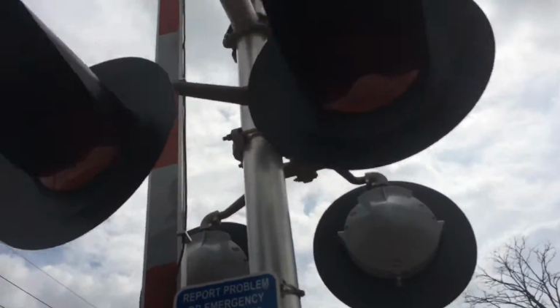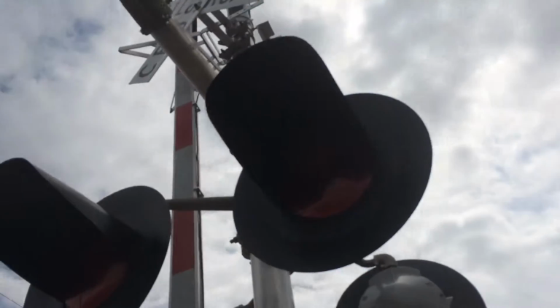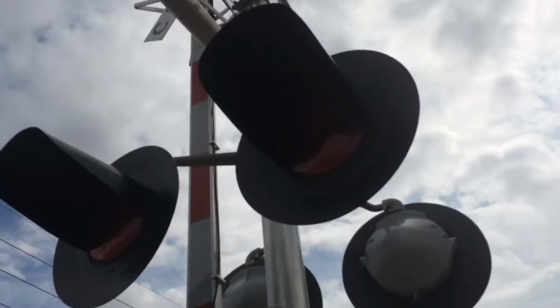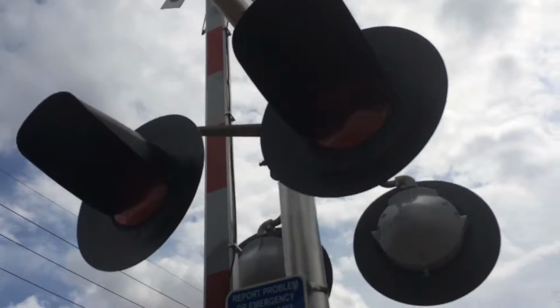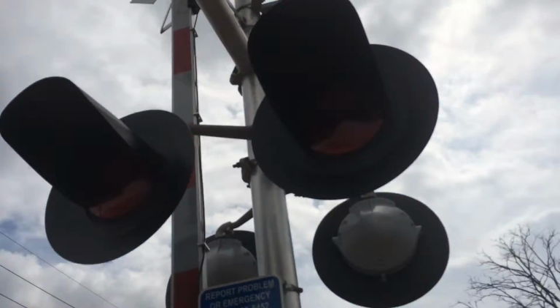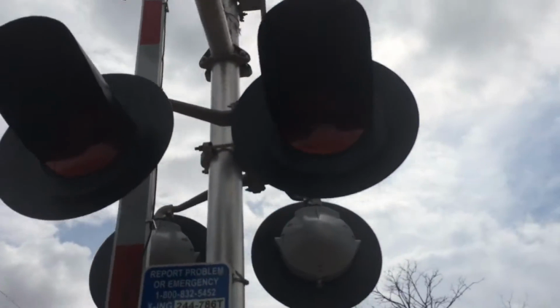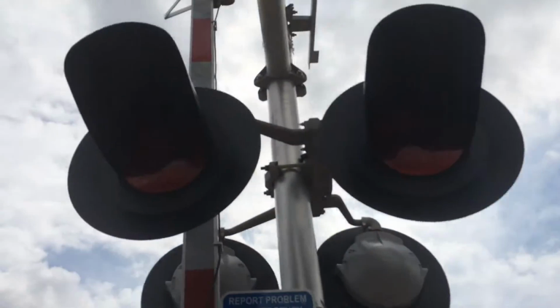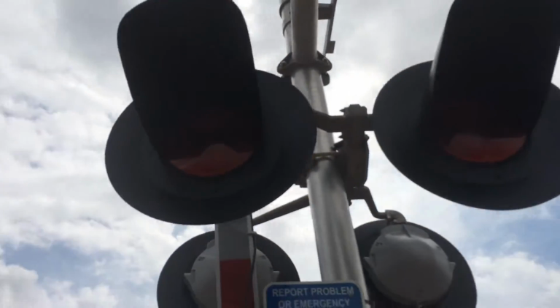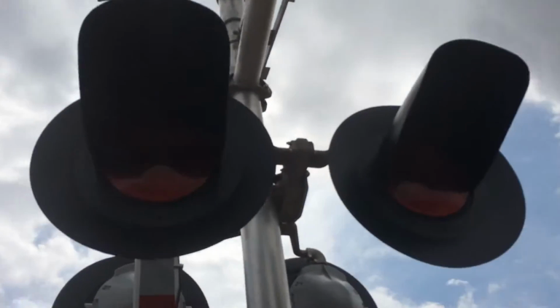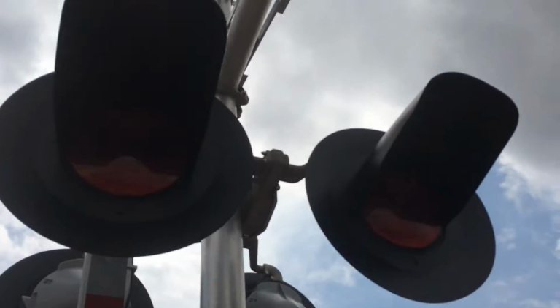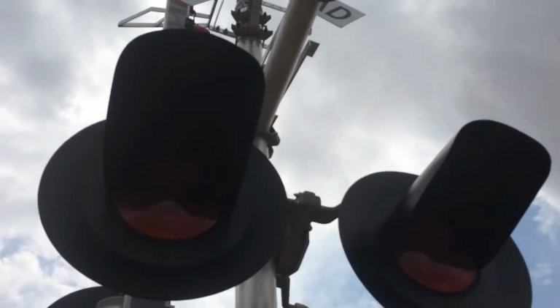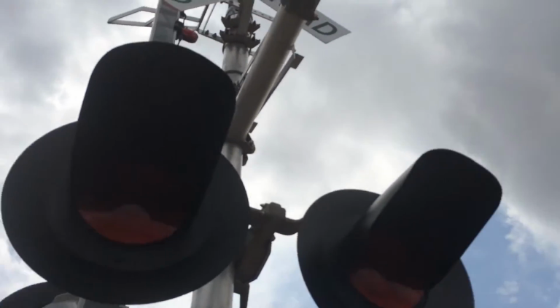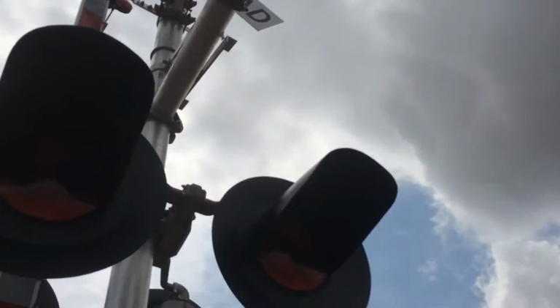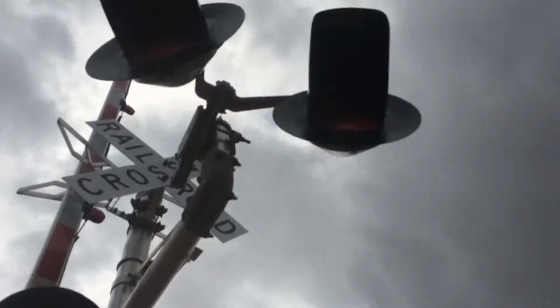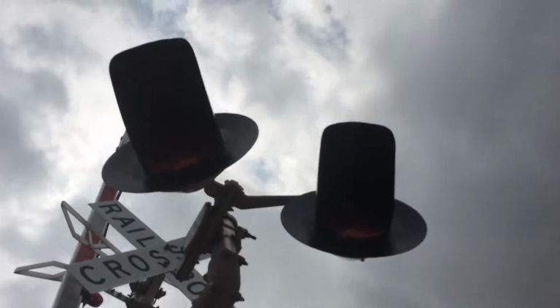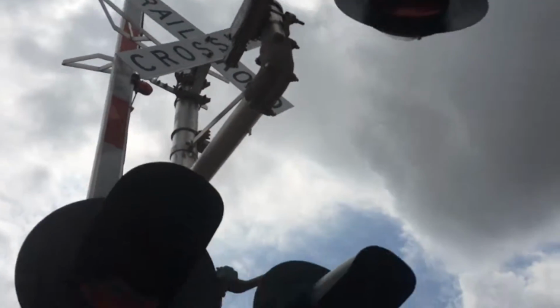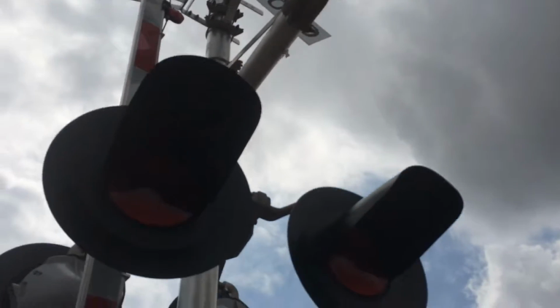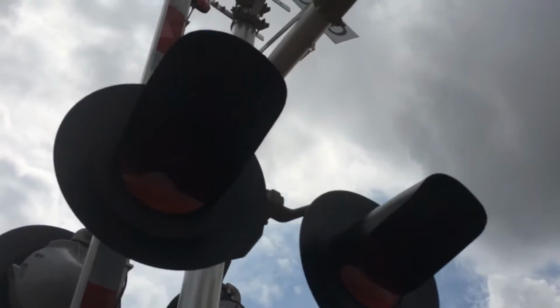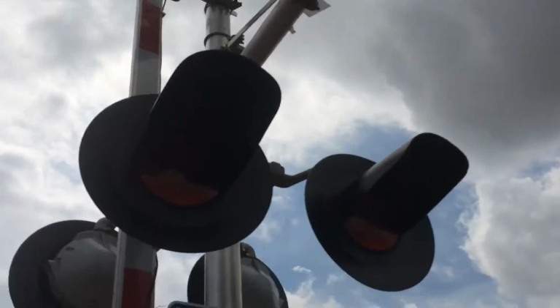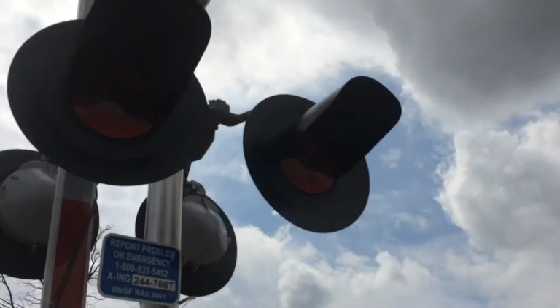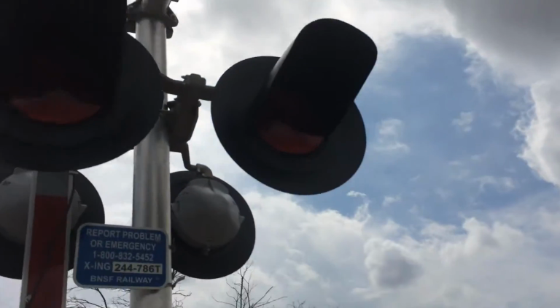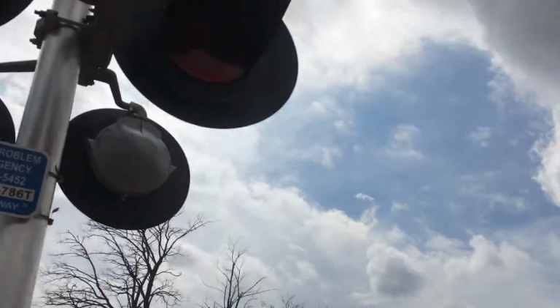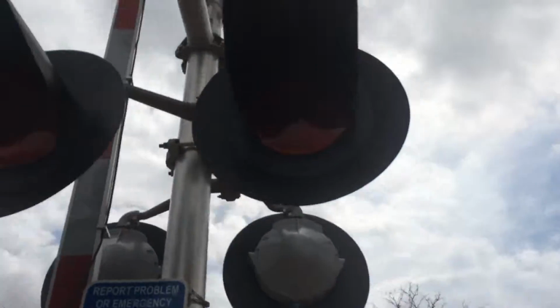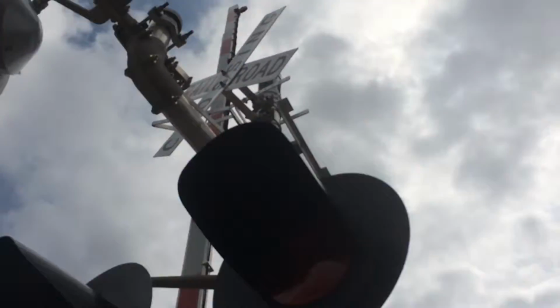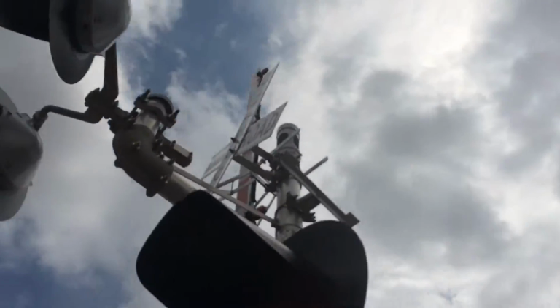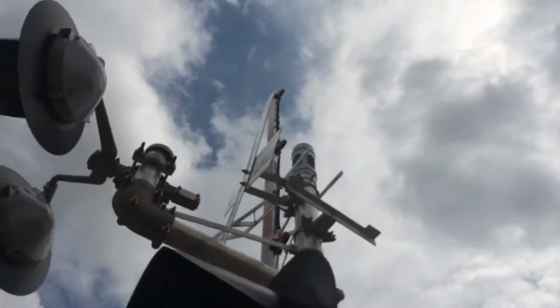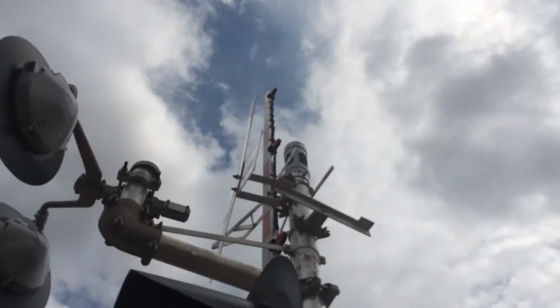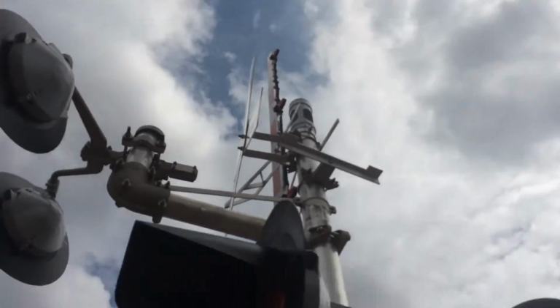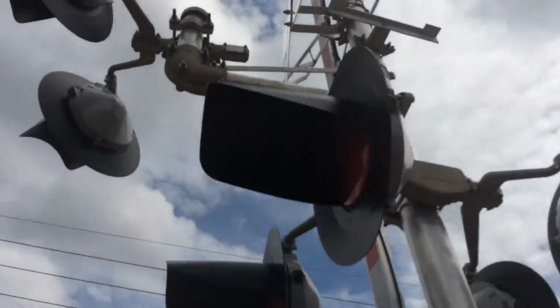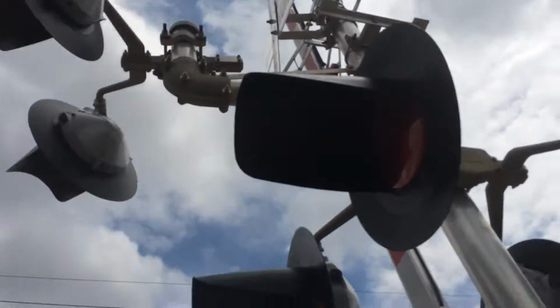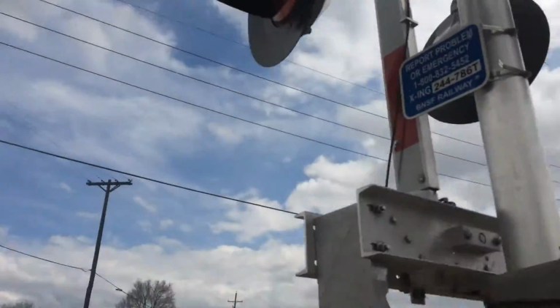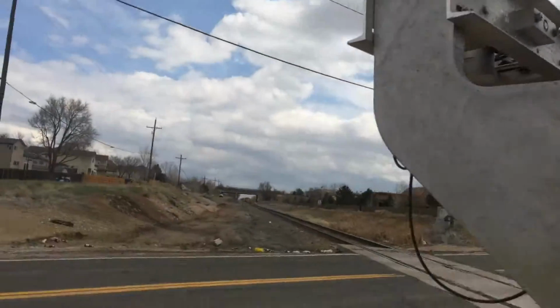The lights here are 12 by 24 inch lights with LEDs. Wish I knew the type of LEDs — same with the side lights. And the bell here is a General Signals Type 3 electronic bell. The gate lights are Ricoh LED.